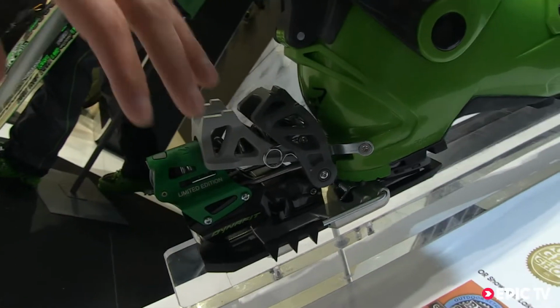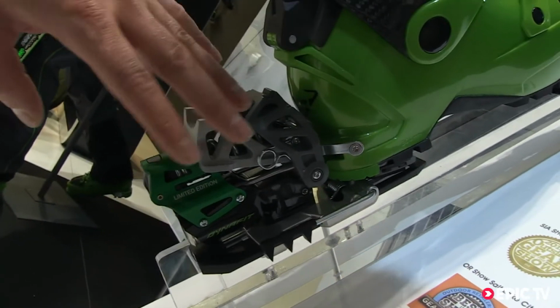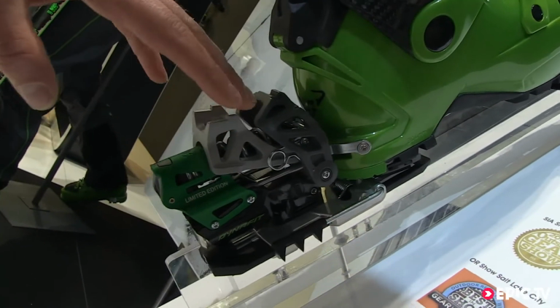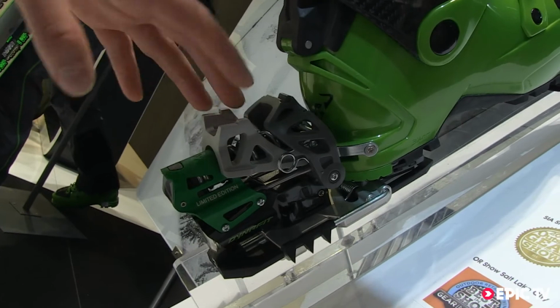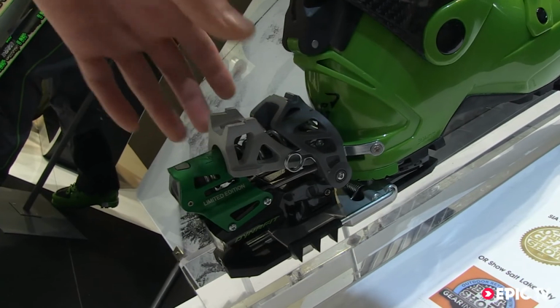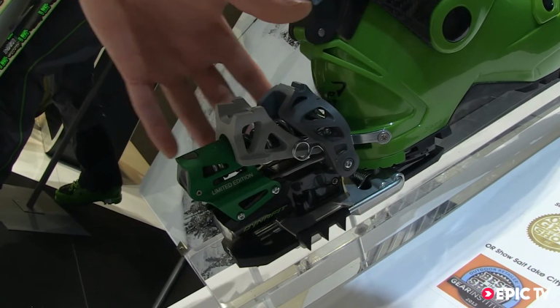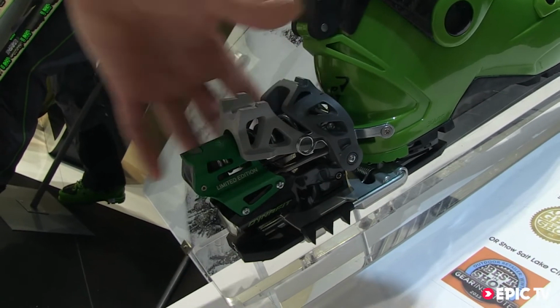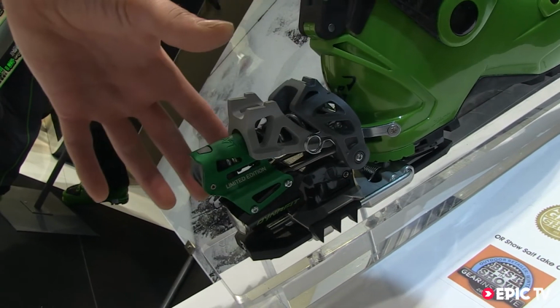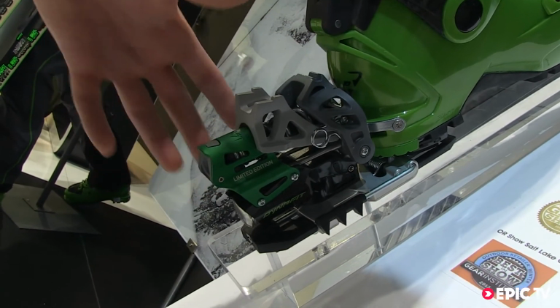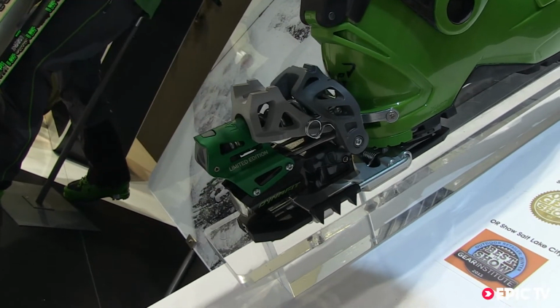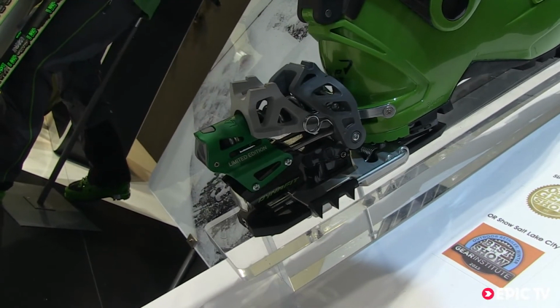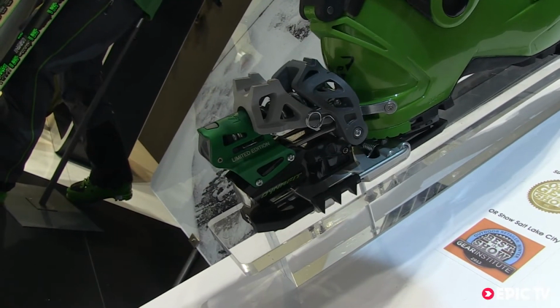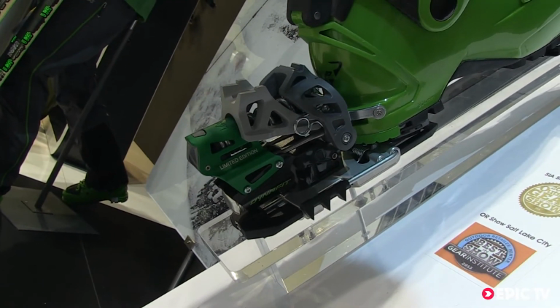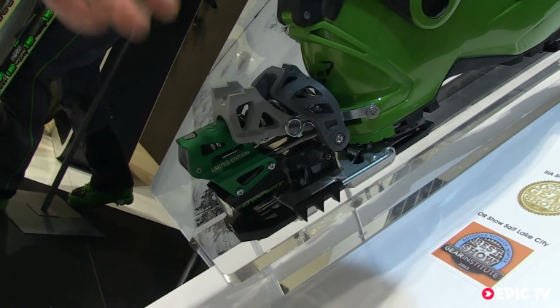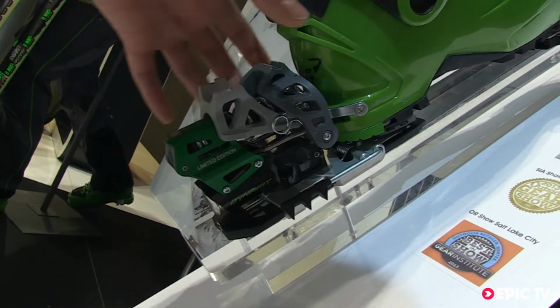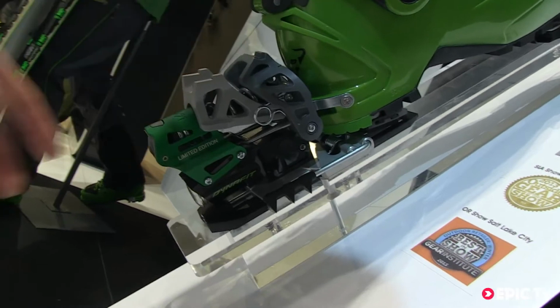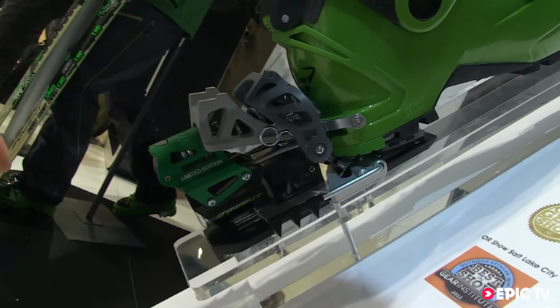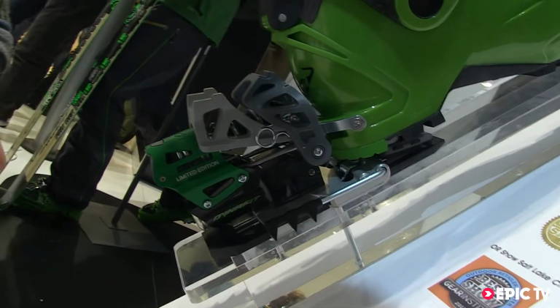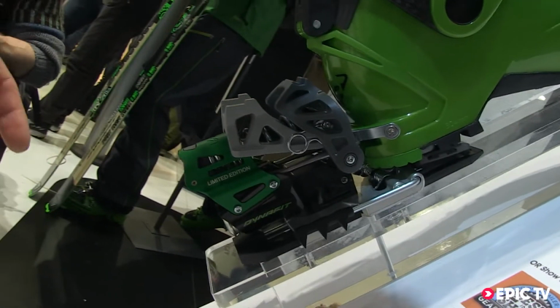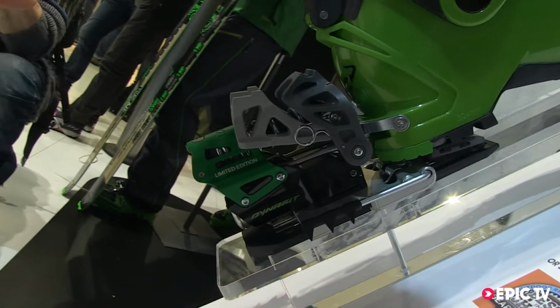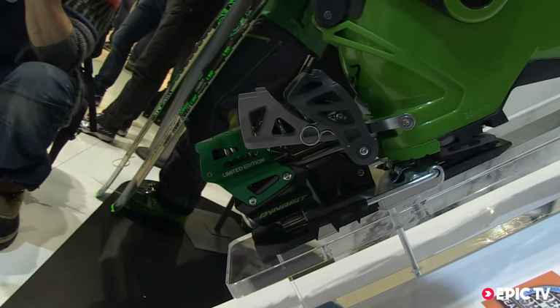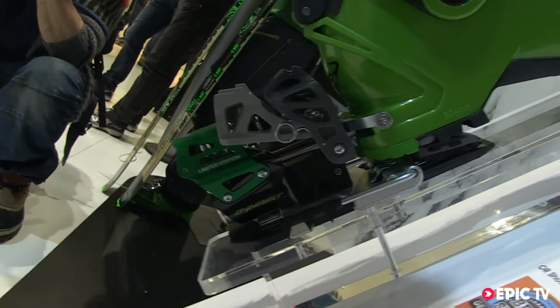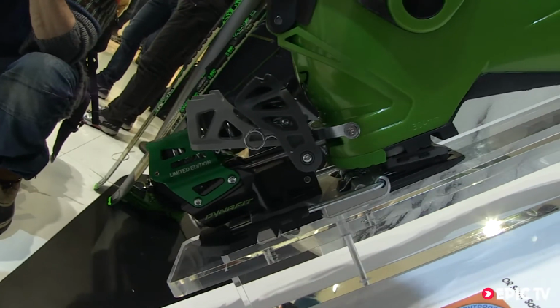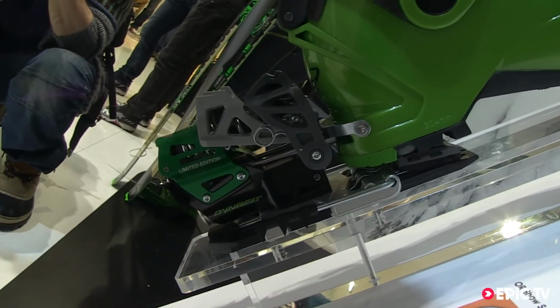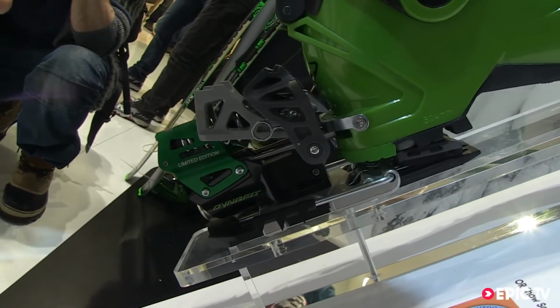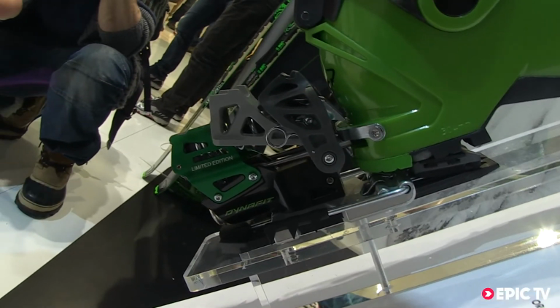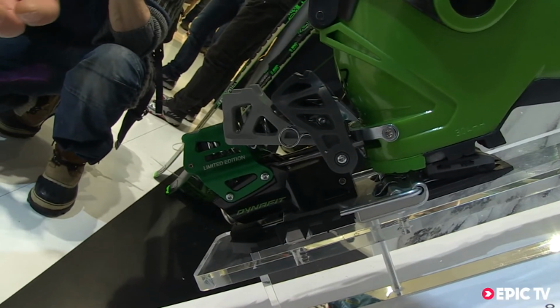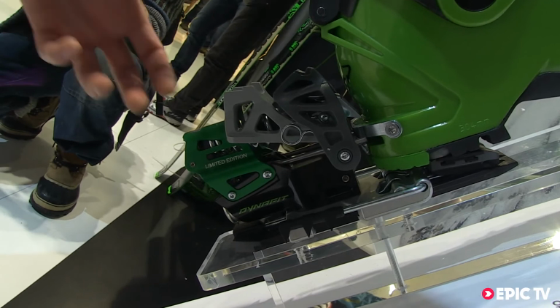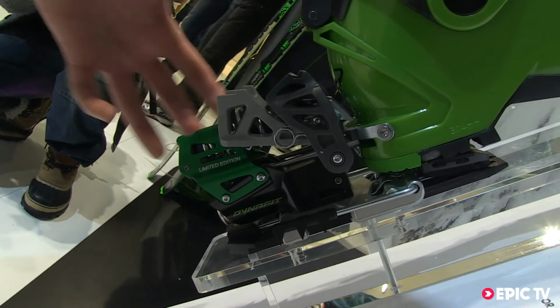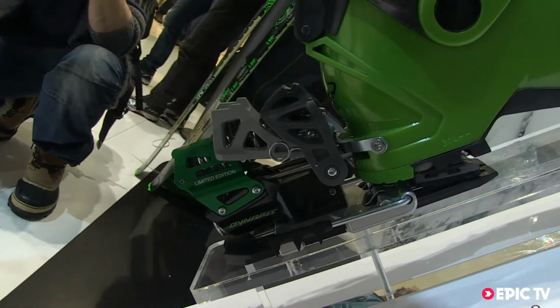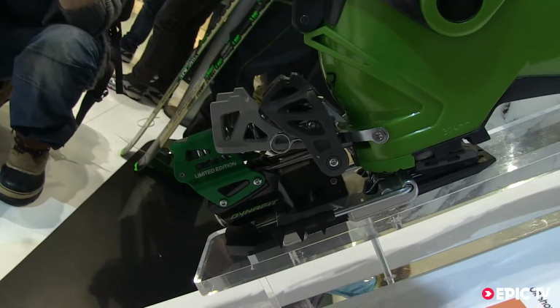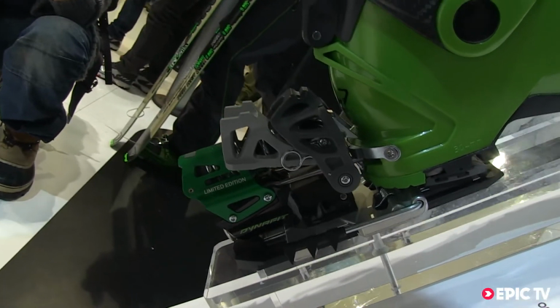The whole heel piece is also on a track, which means when the ski is bending, the heel piece is following. You always have the same release value and you put less stress on the binding parts.